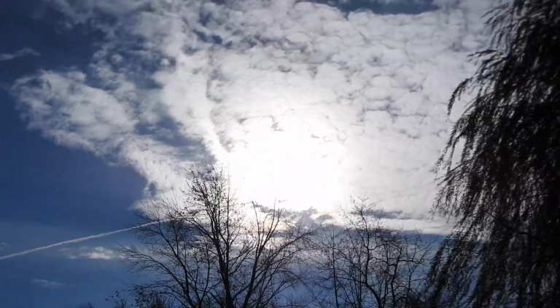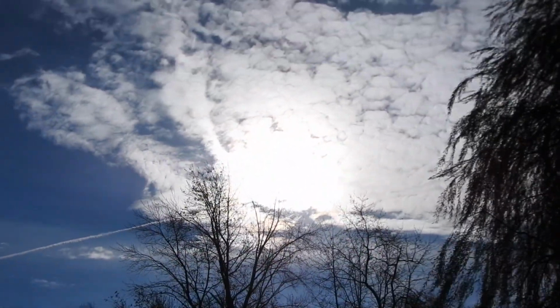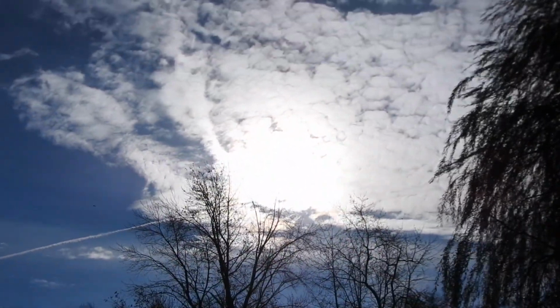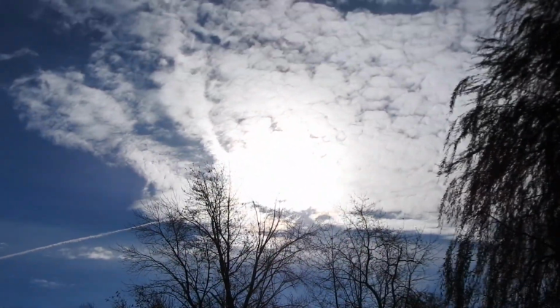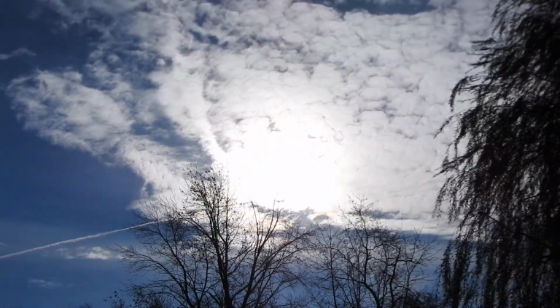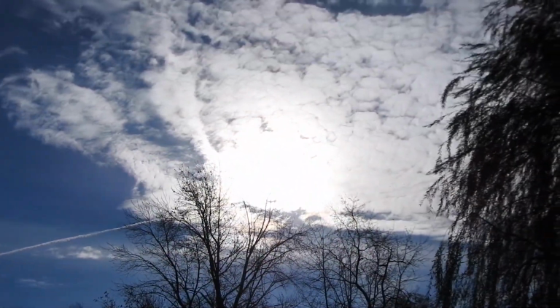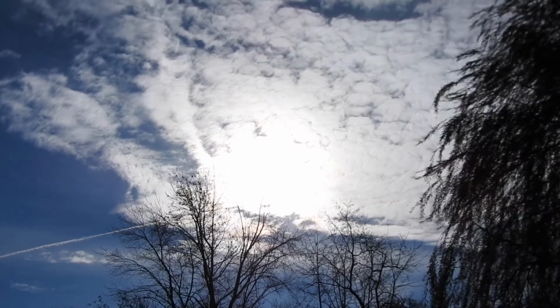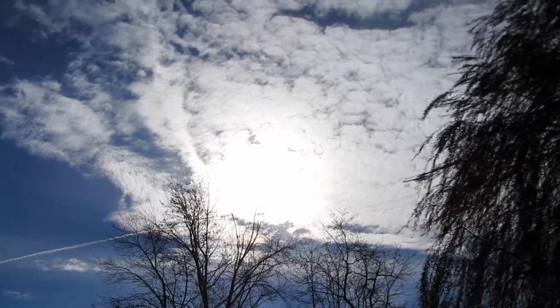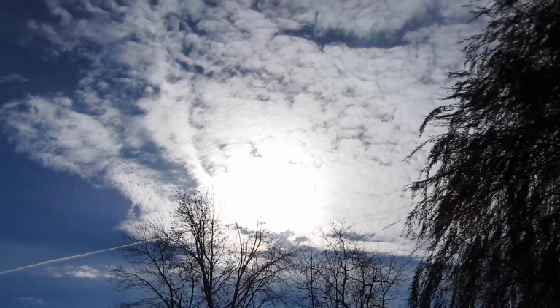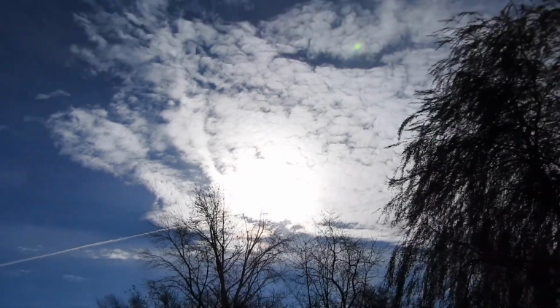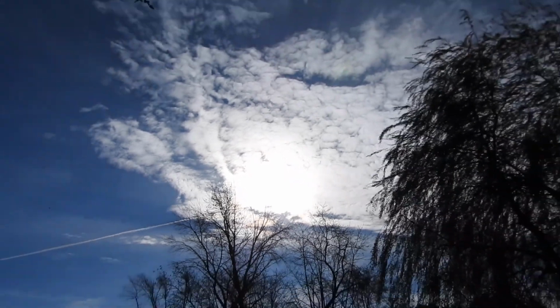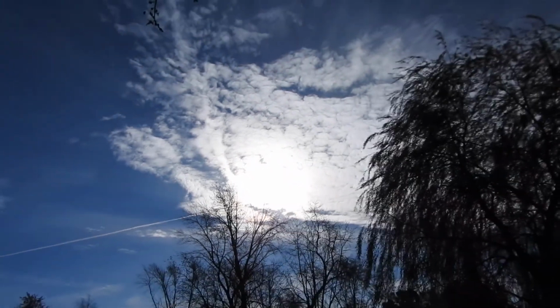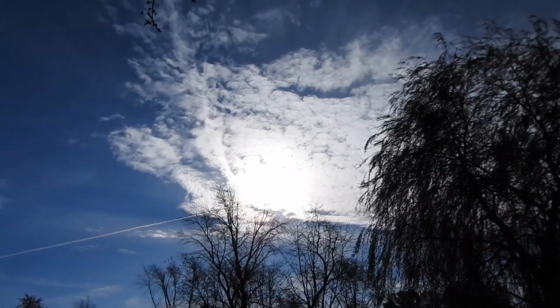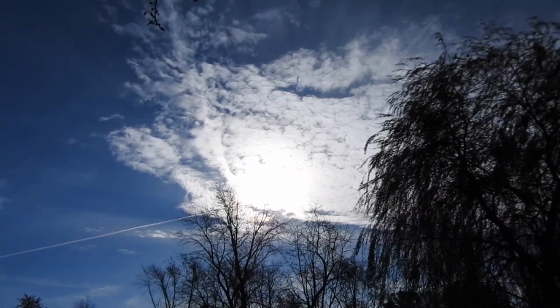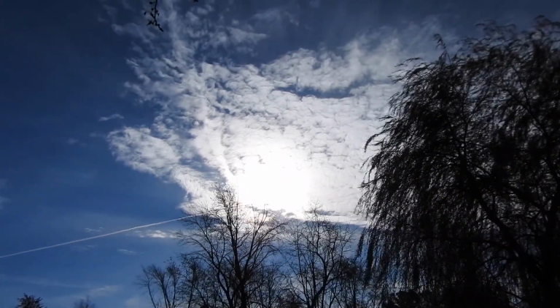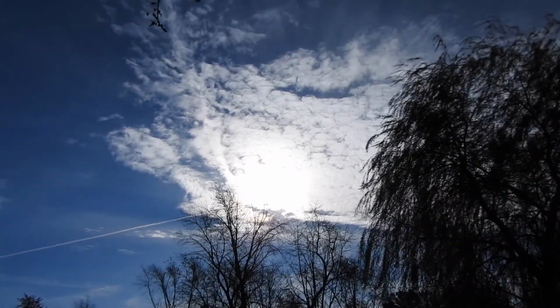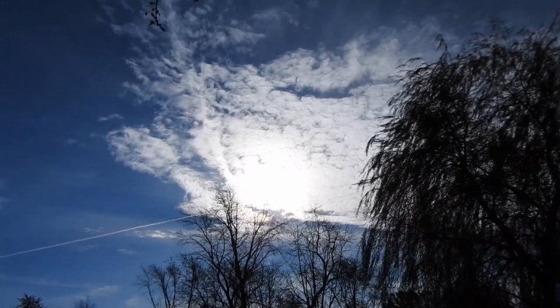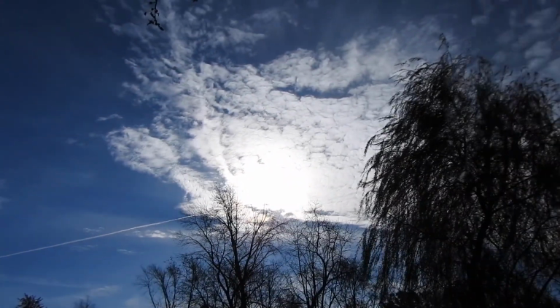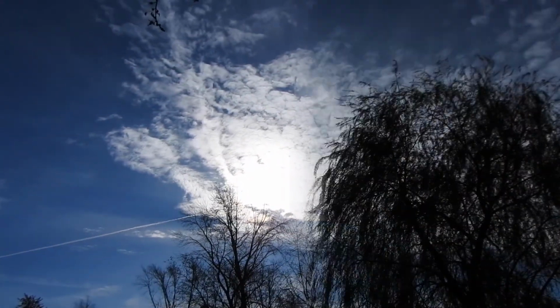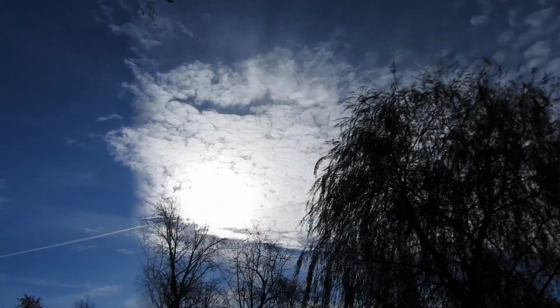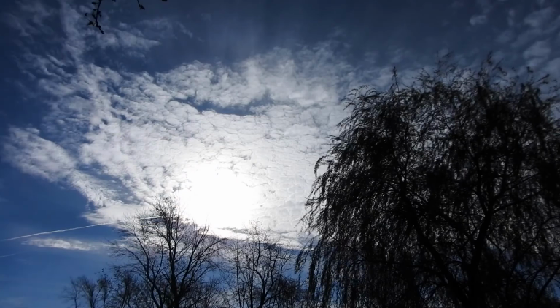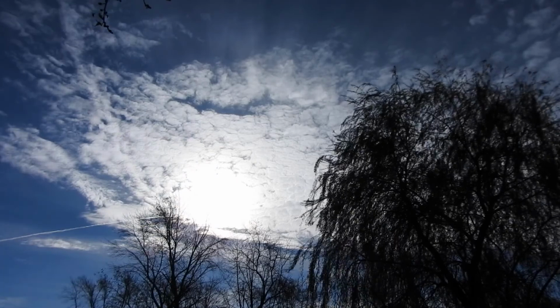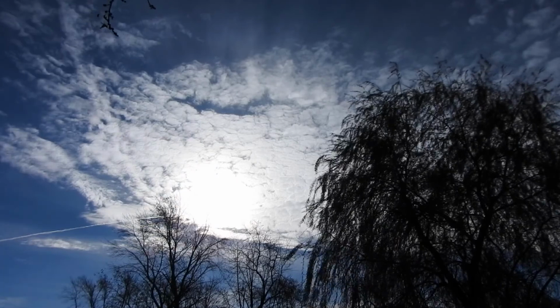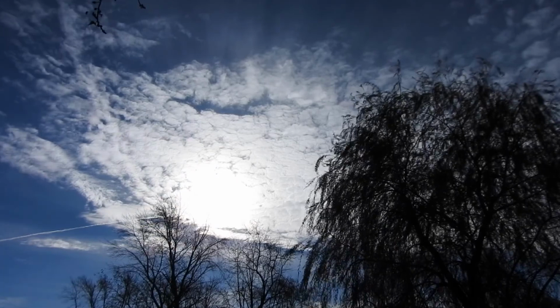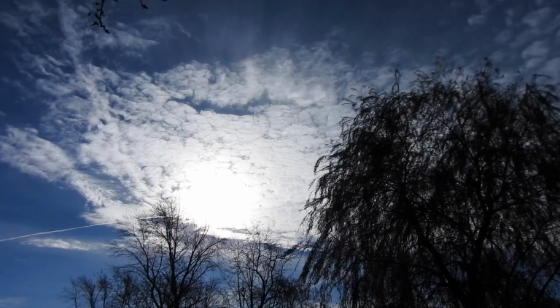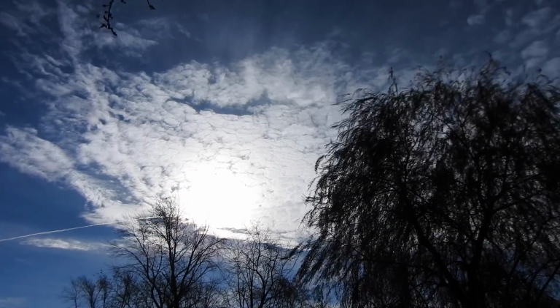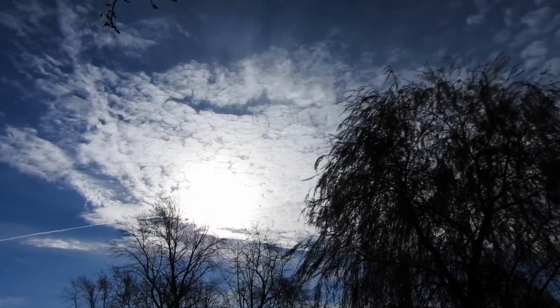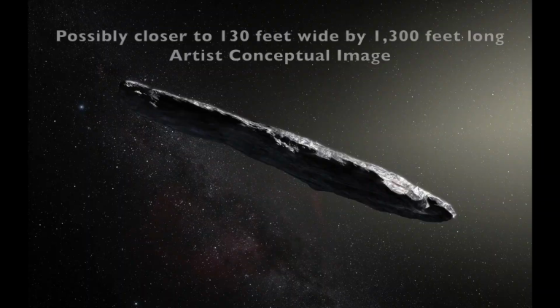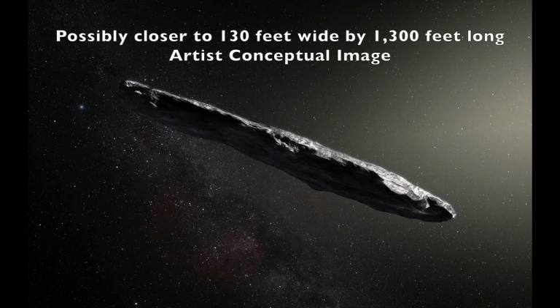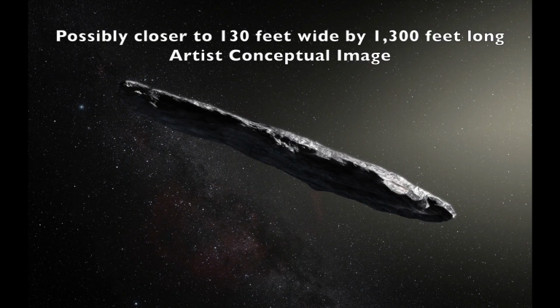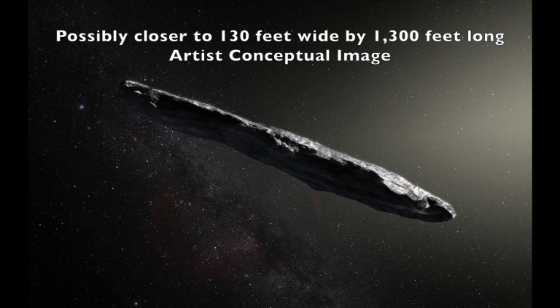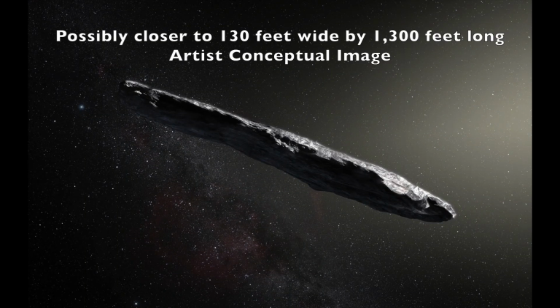Oh yeah, they've got chemtrails in the sky really bad today — it's not like we haven't had enough gray, gloomy blankets up here. Anyway, there we go. Oh, by the way, that 1,300-foot asteroid...